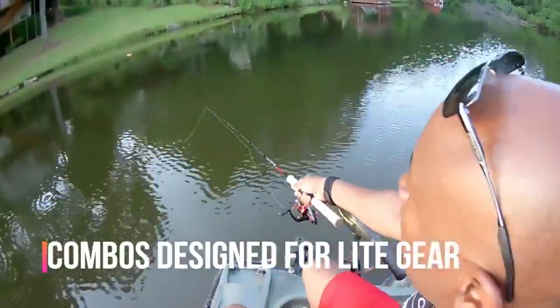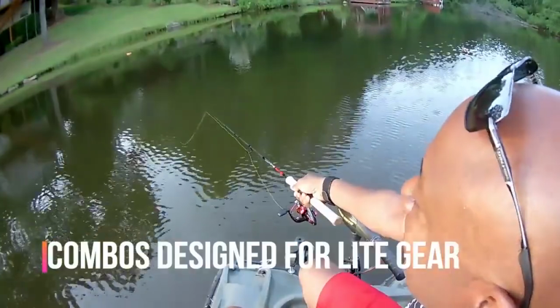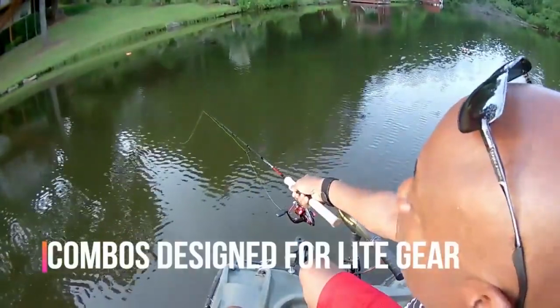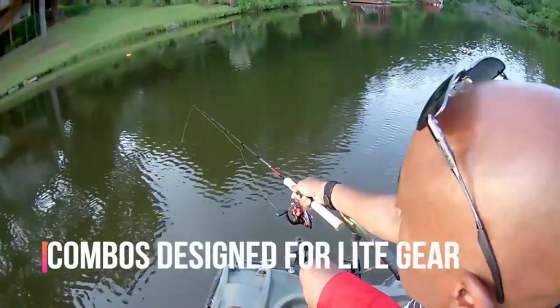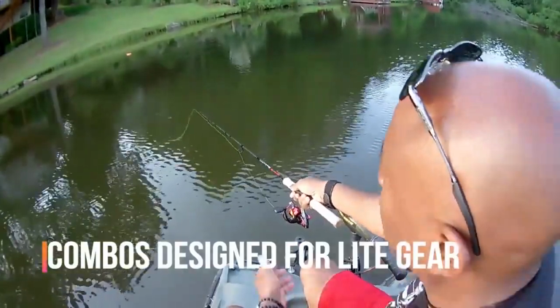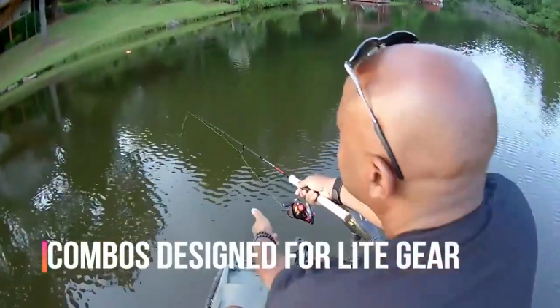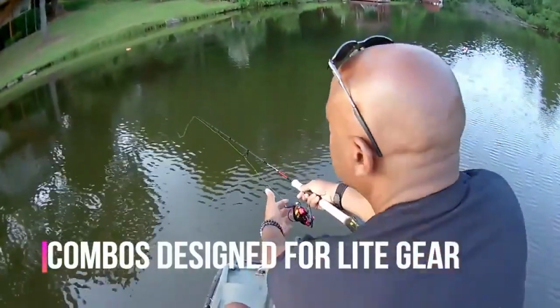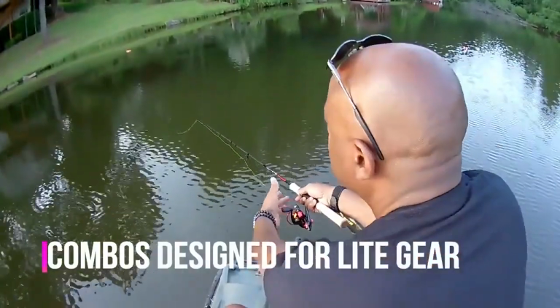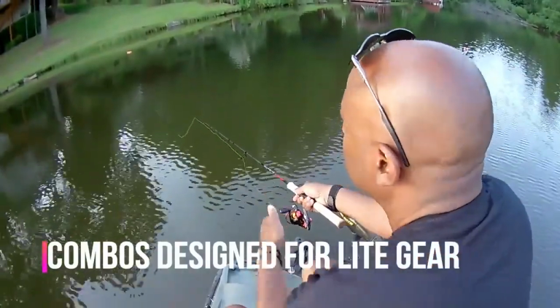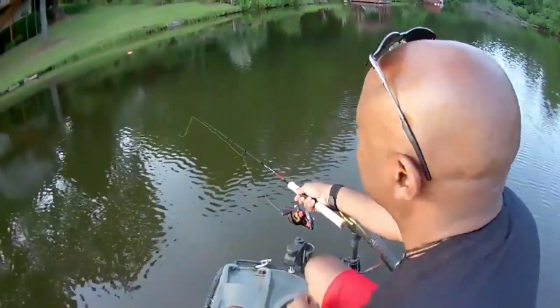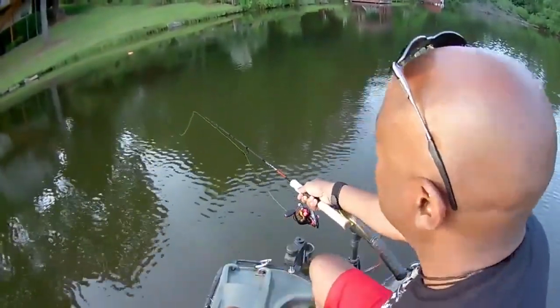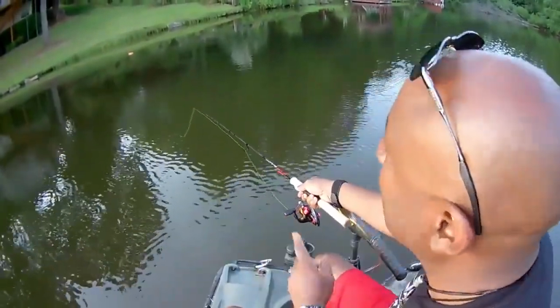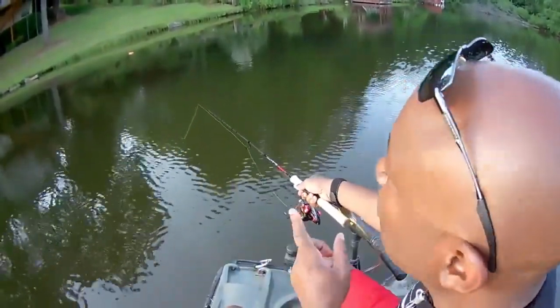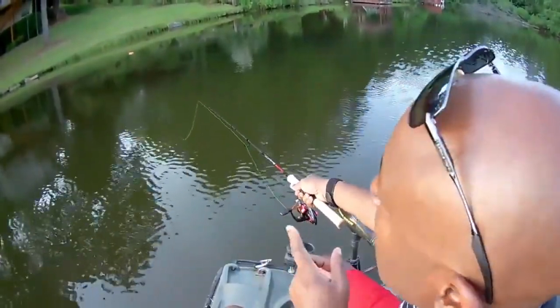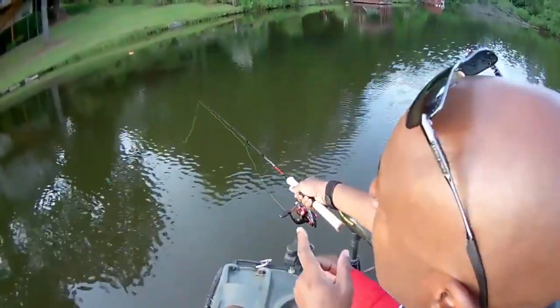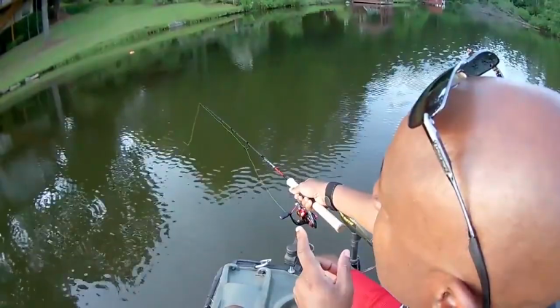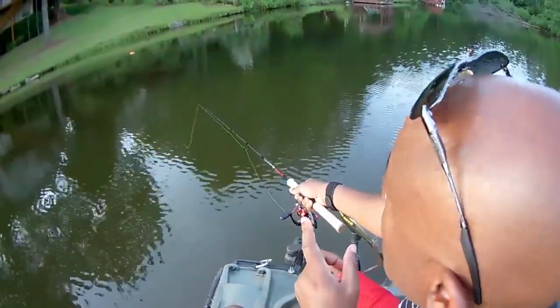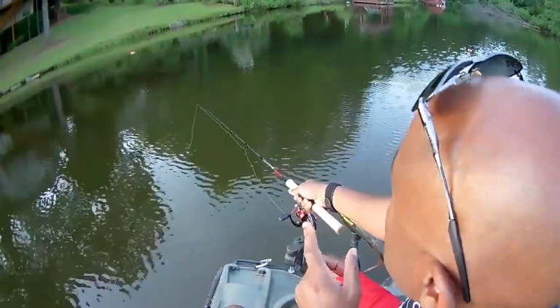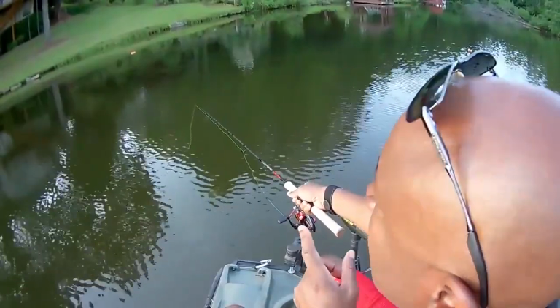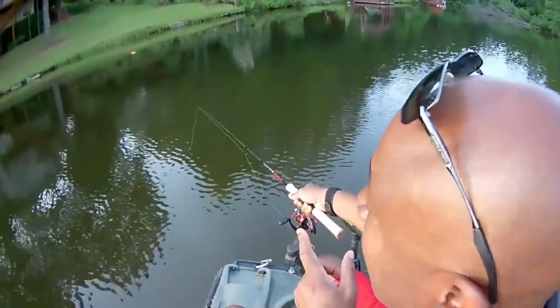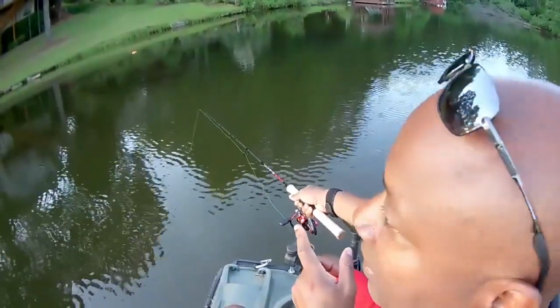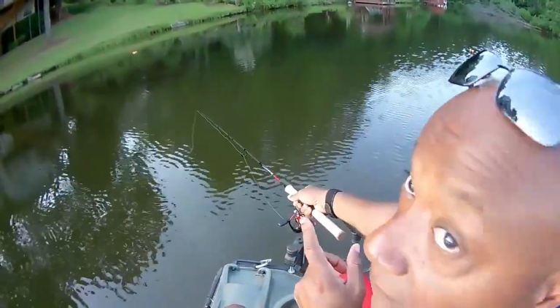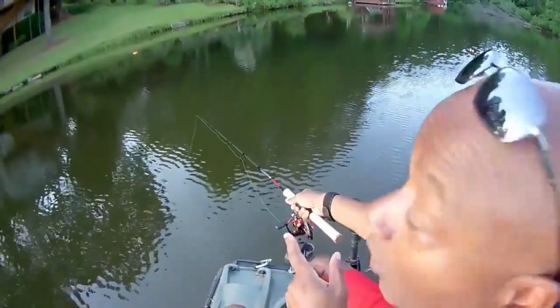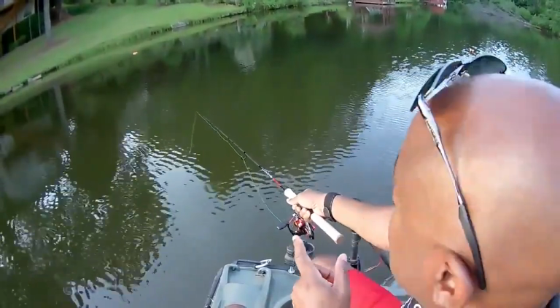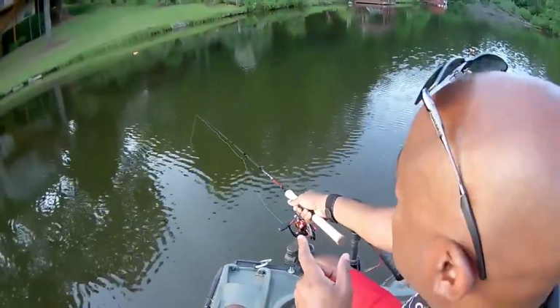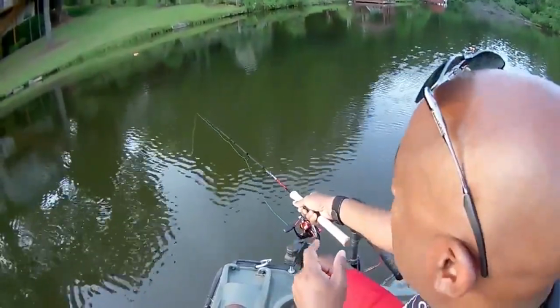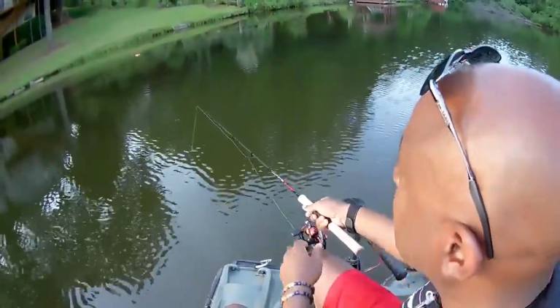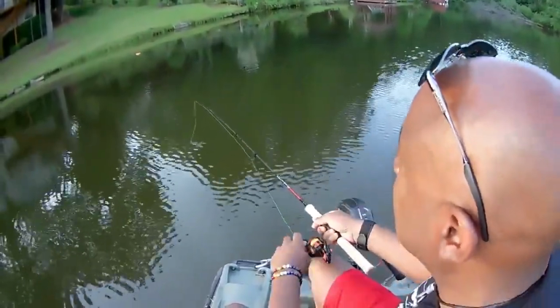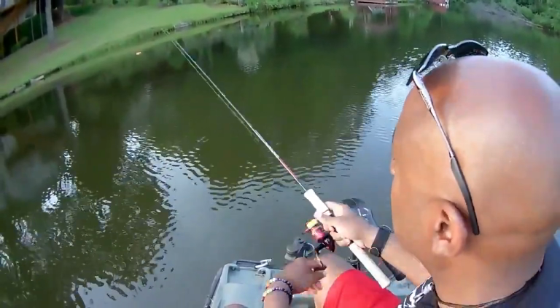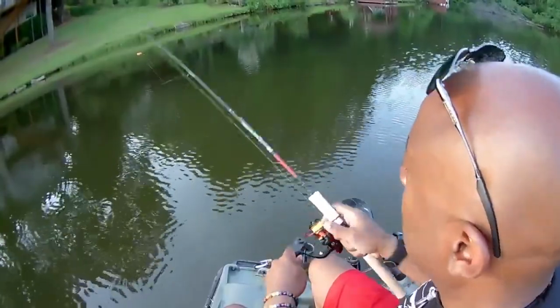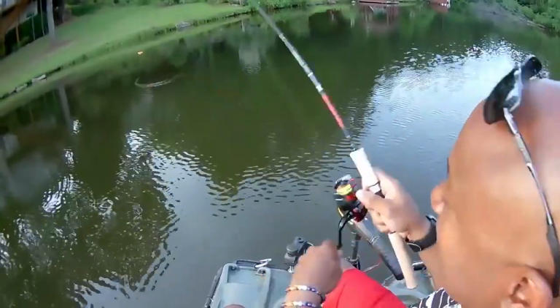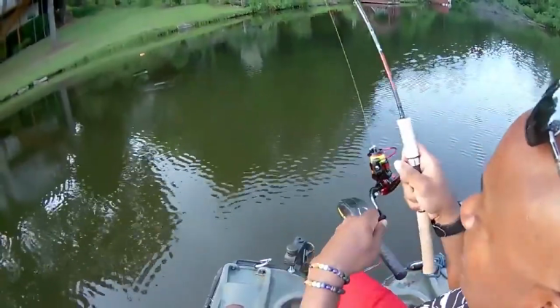When it hits, don't reel — just watch it. Don't do anything. If you're not in the bed, they won't bite. You have to be in the bed and it's instant.